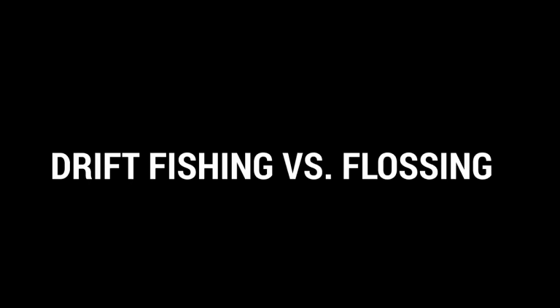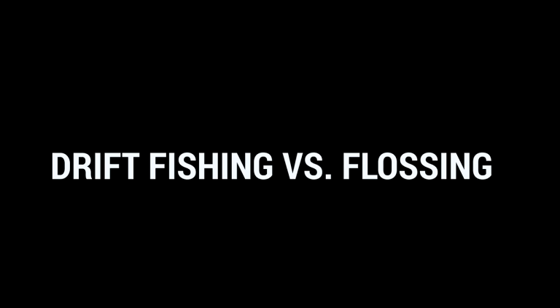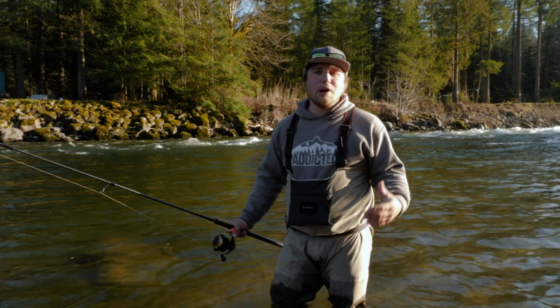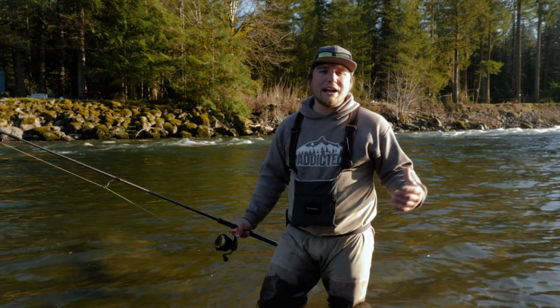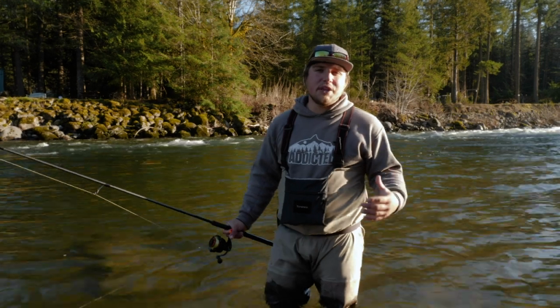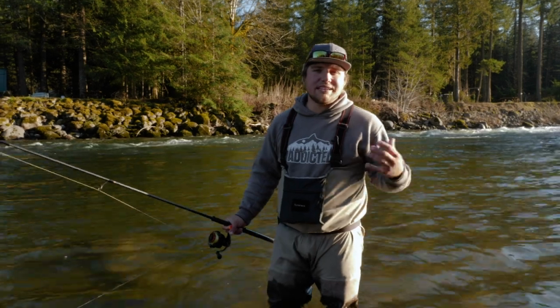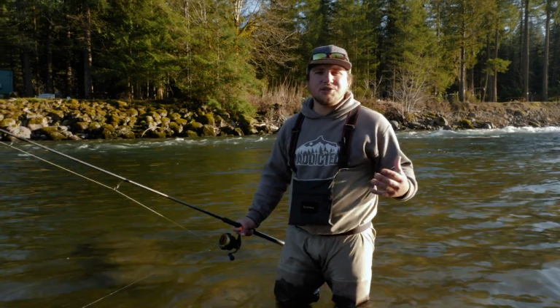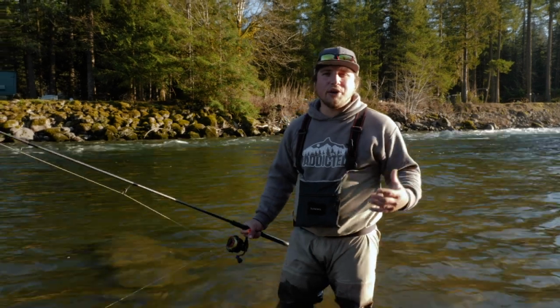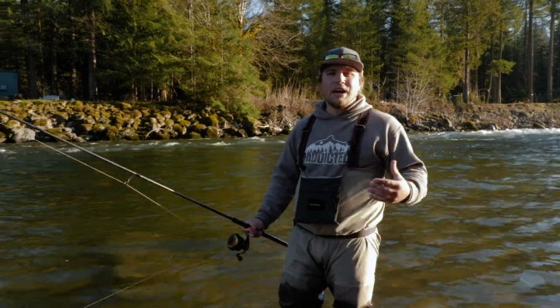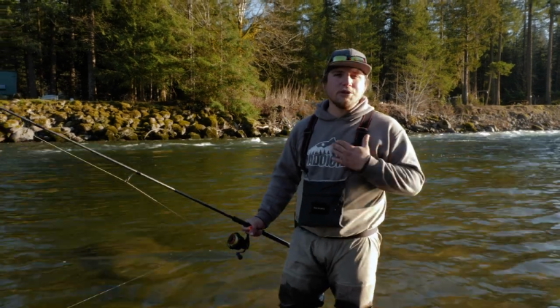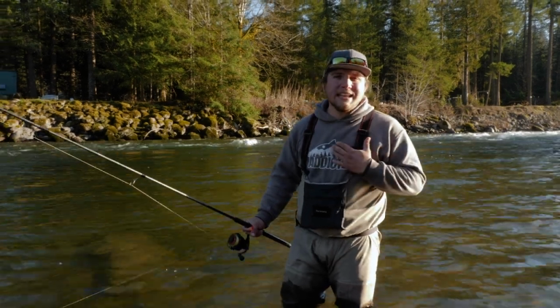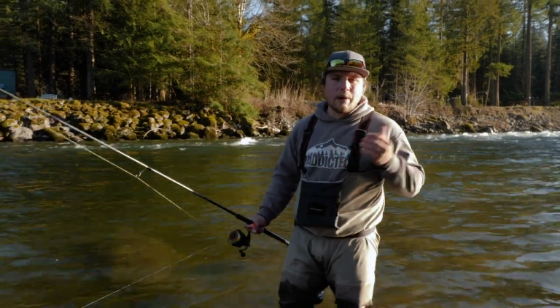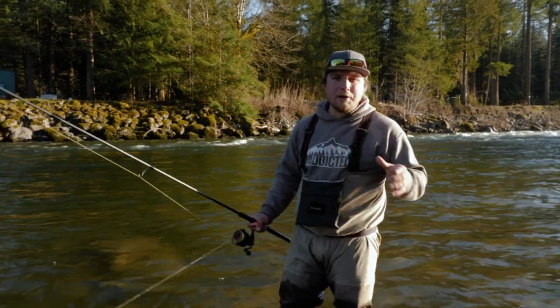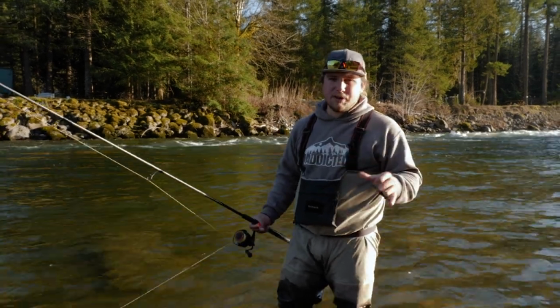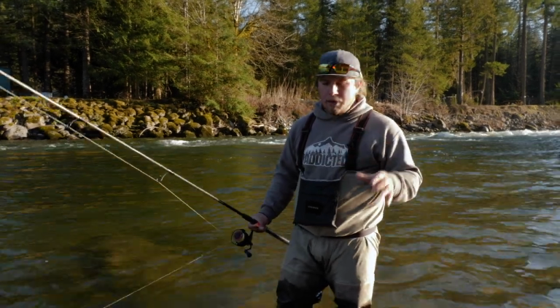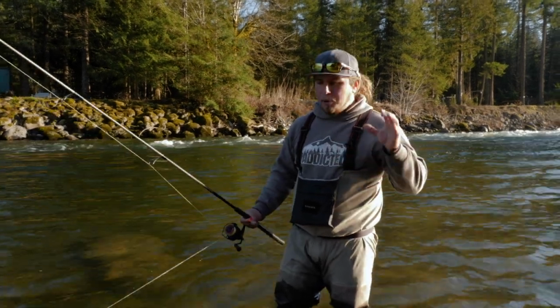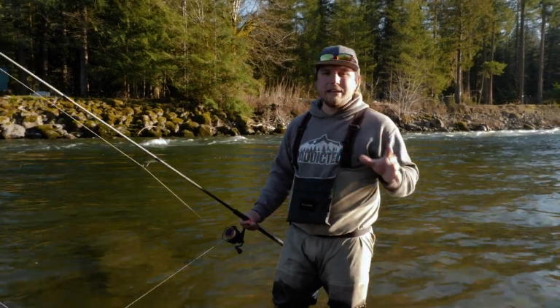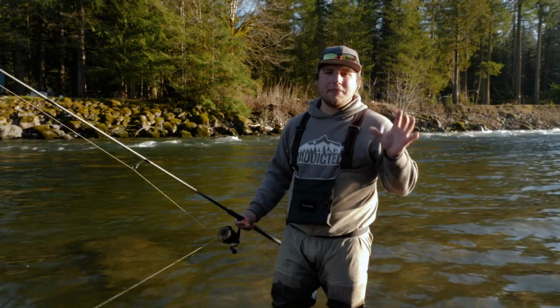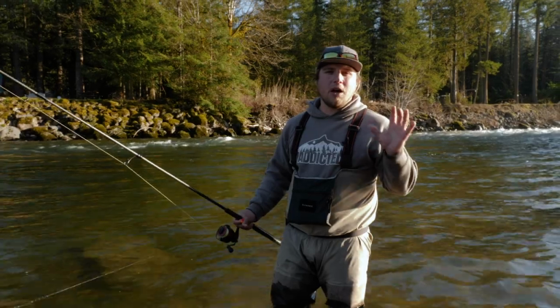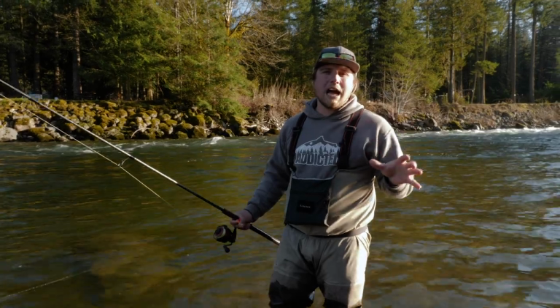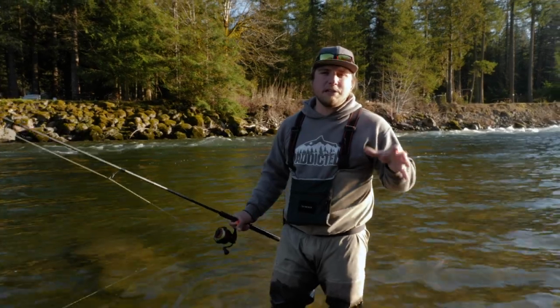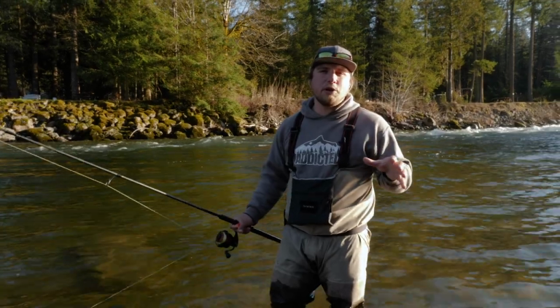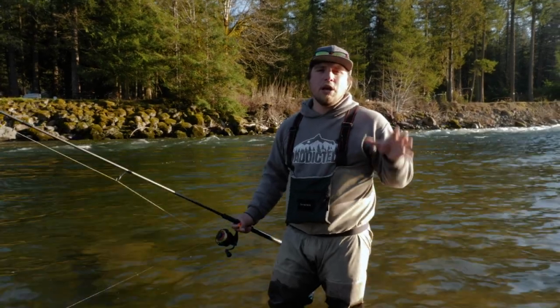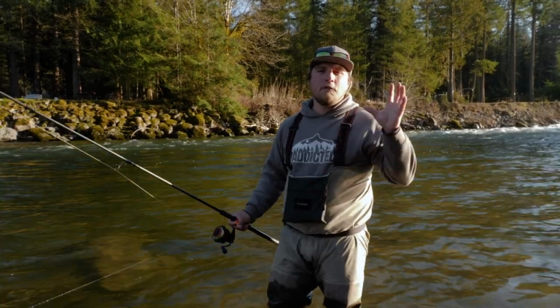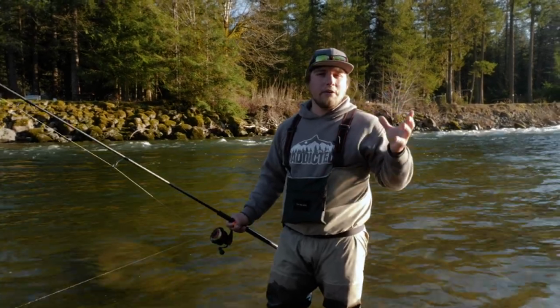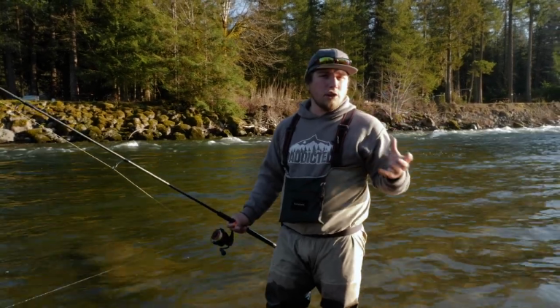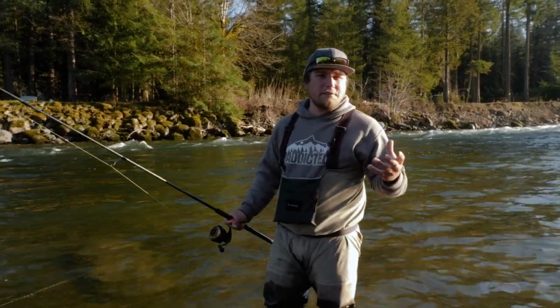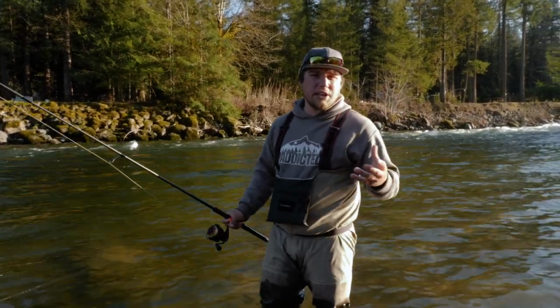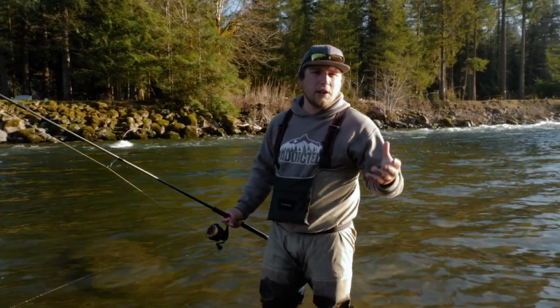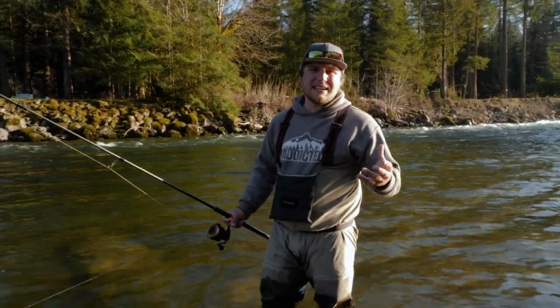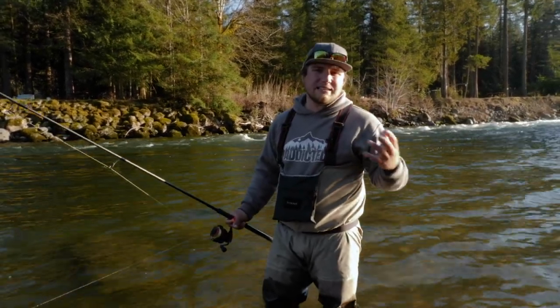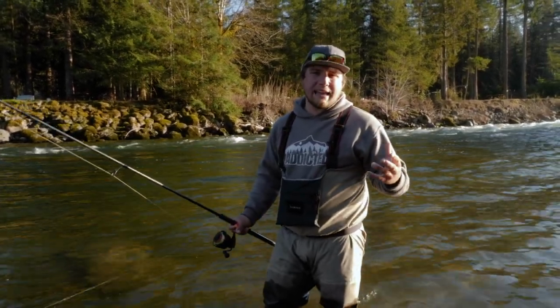Hey everybody, welcome back to another Addicted tutorial. I'm Jordan Koenigge and today we're out here on the river putting to death a long time dispute of whether all drift fishing is flossing and snagging.